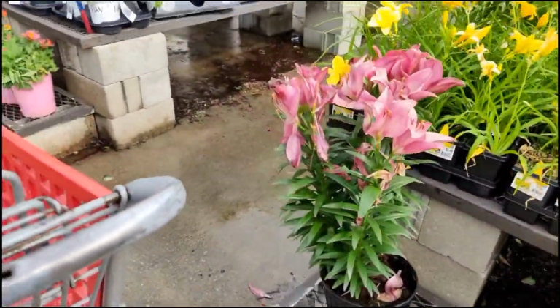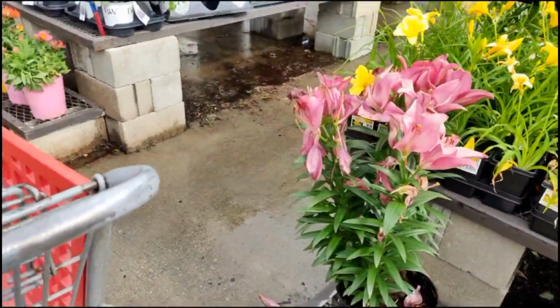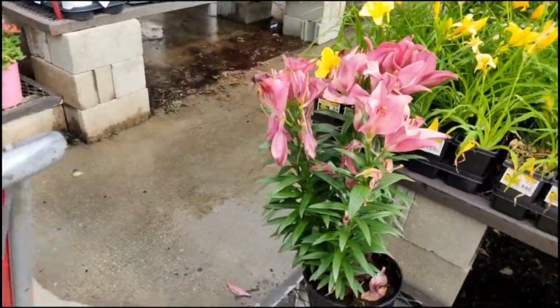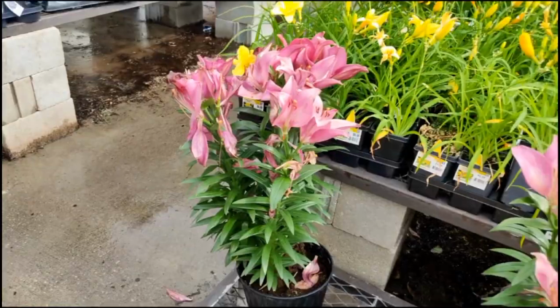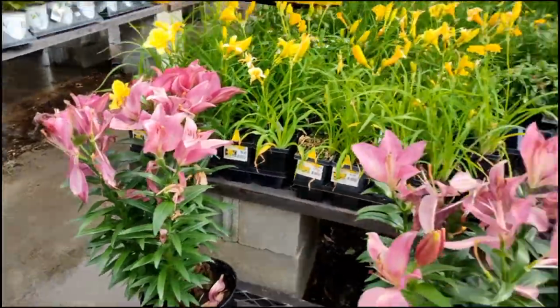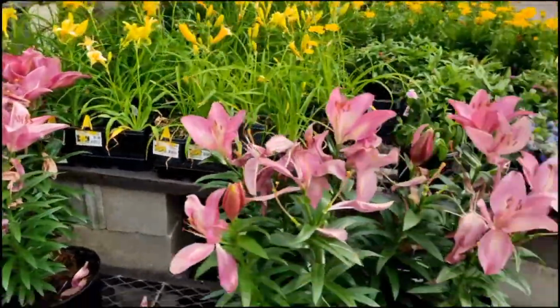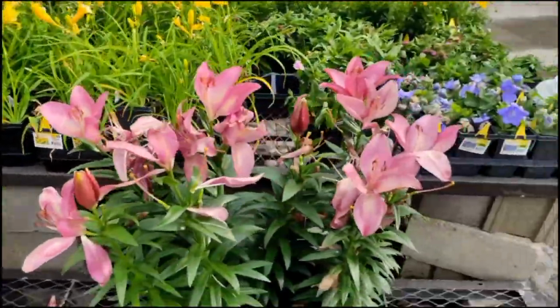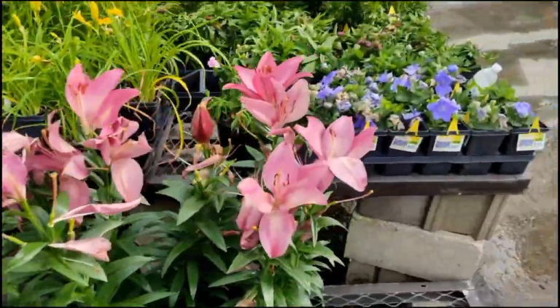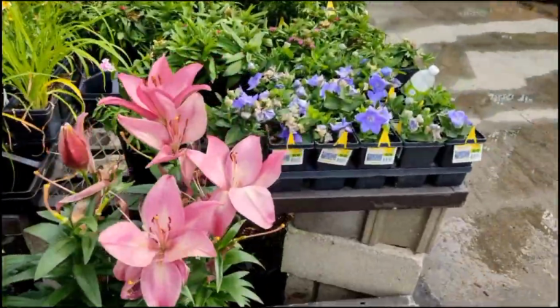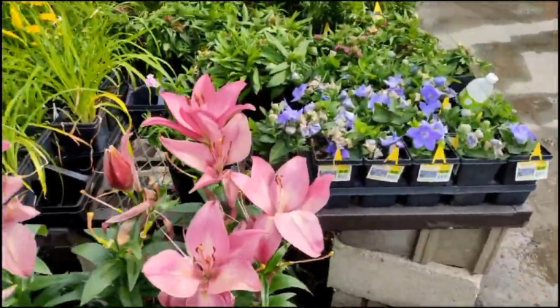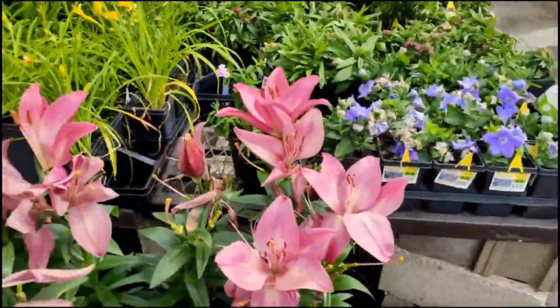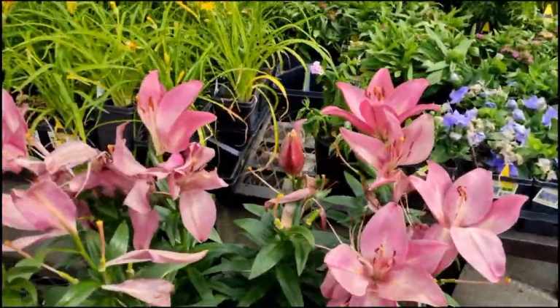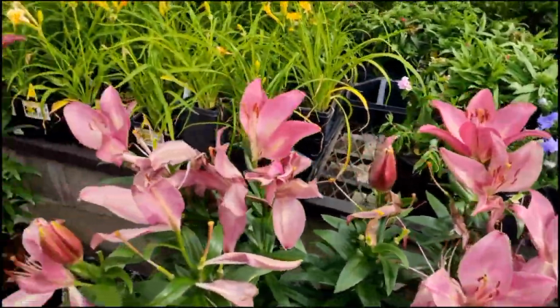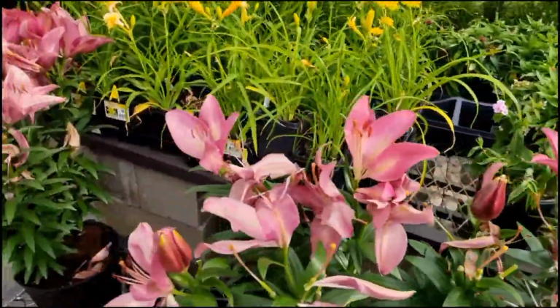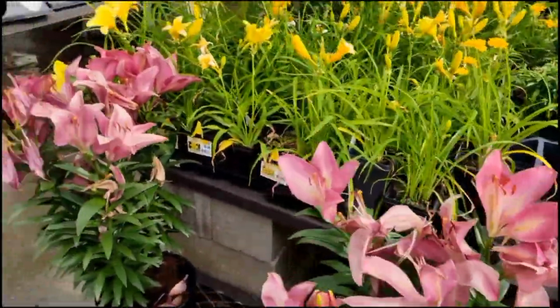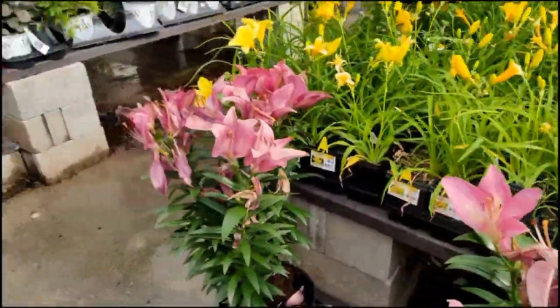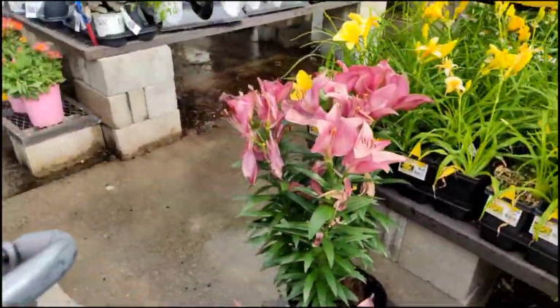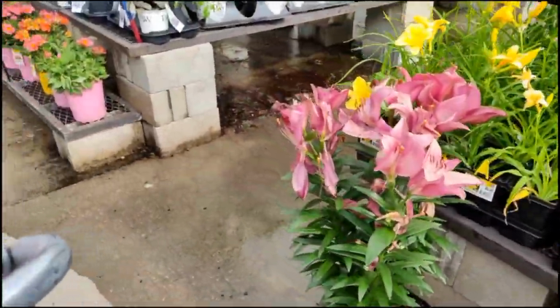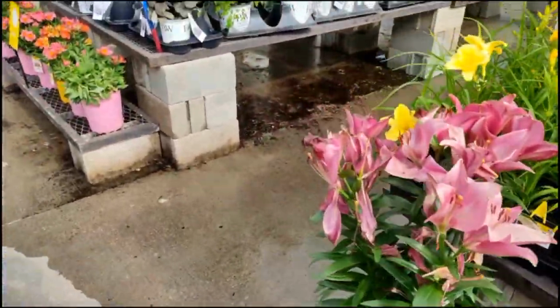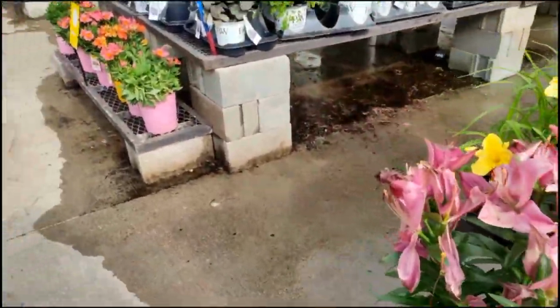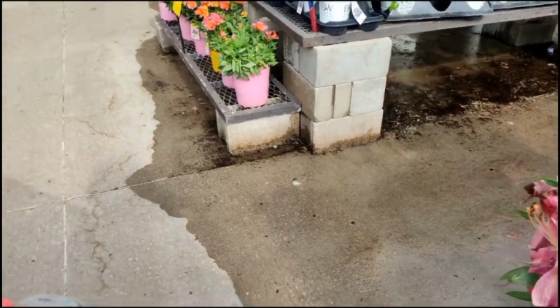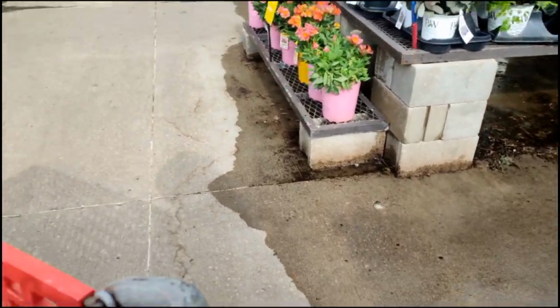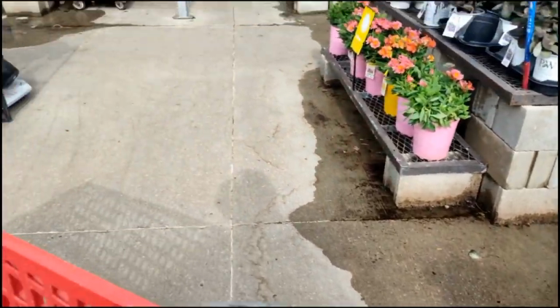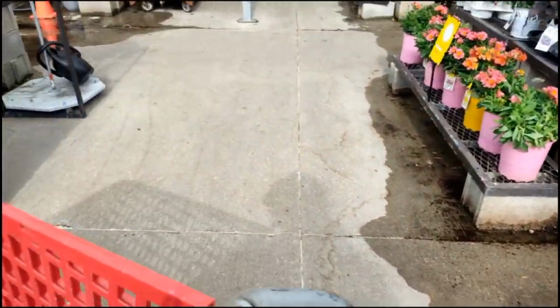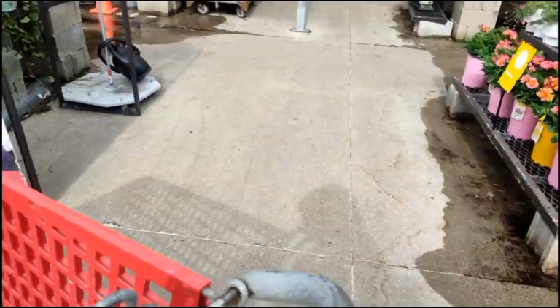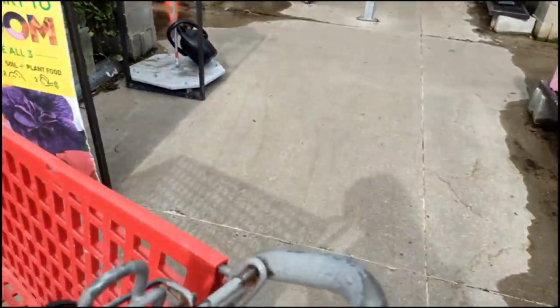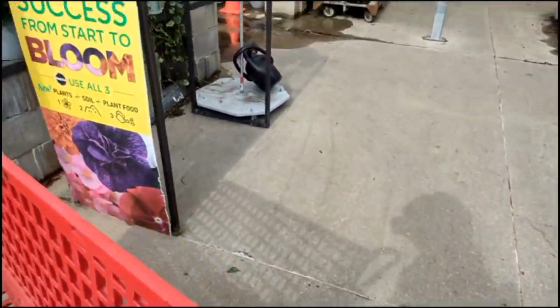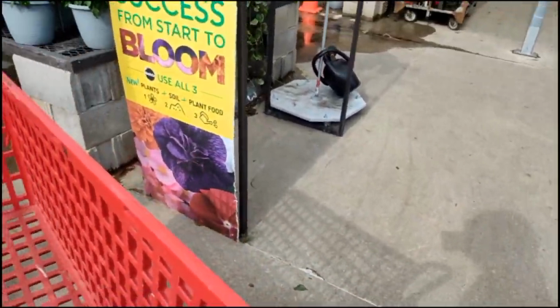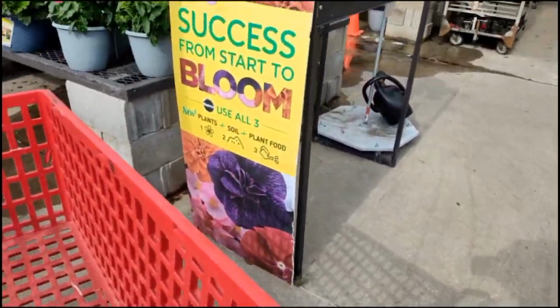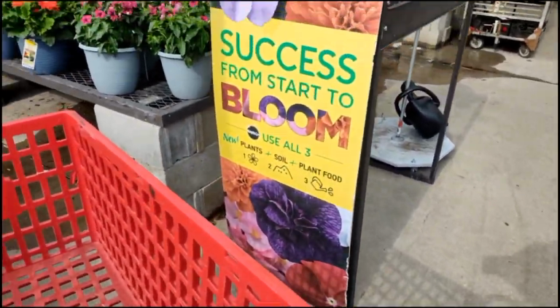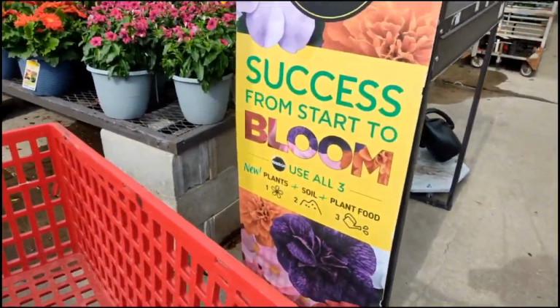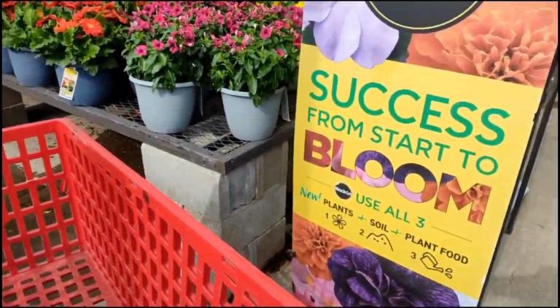So, I was thinking with it being Memorial Day, they would have some sales on plants. Let's see what we can find.